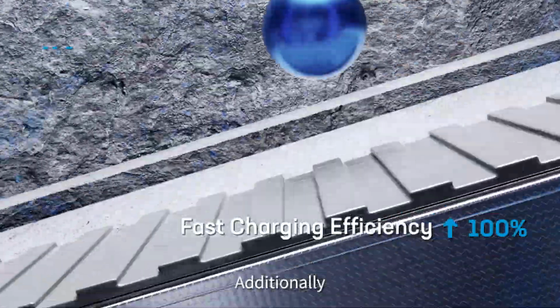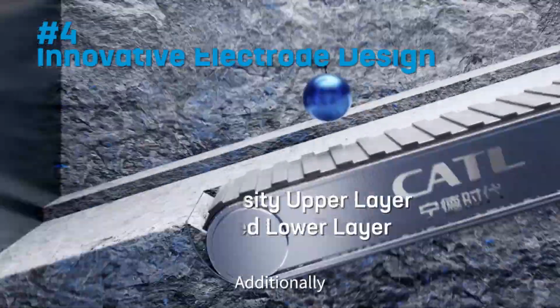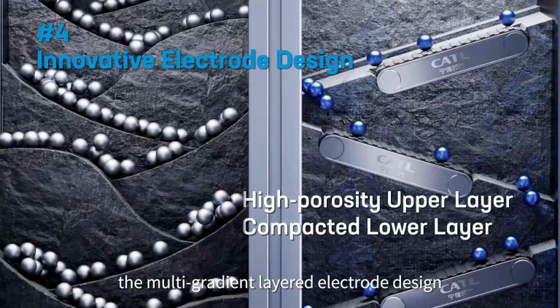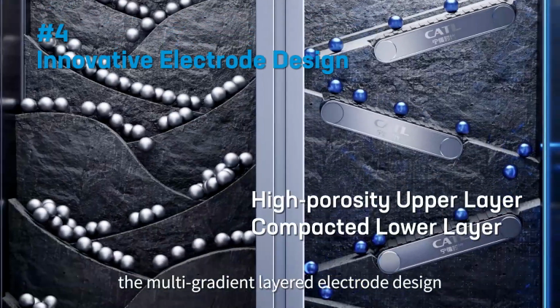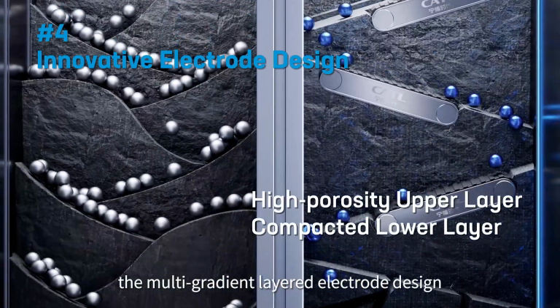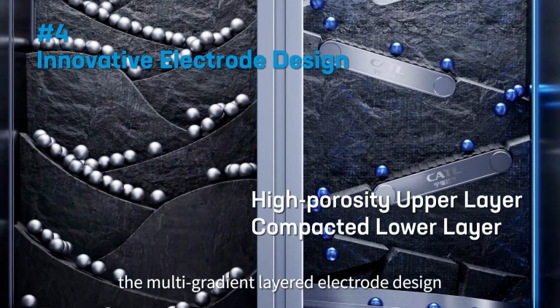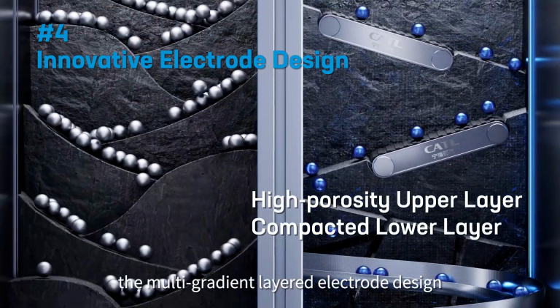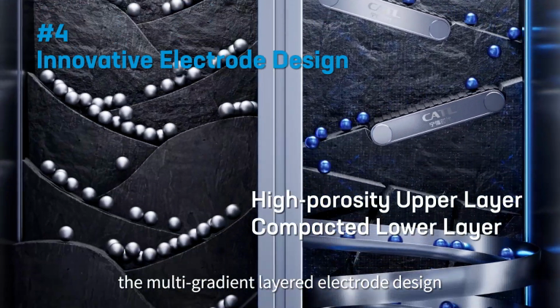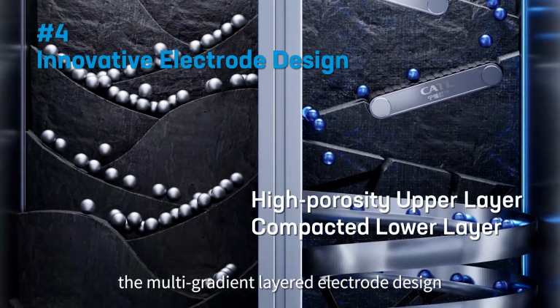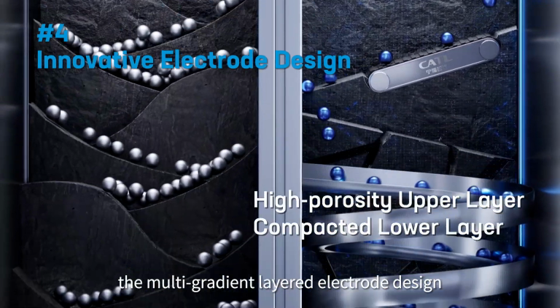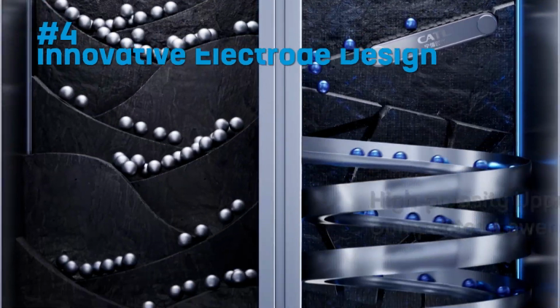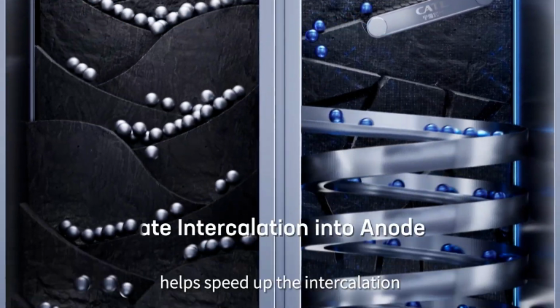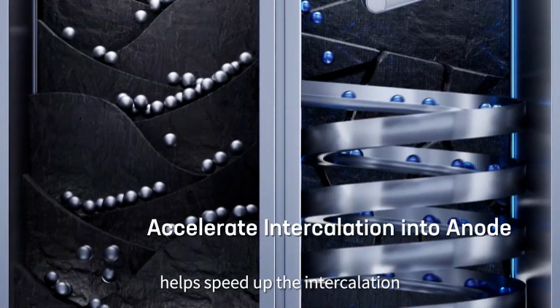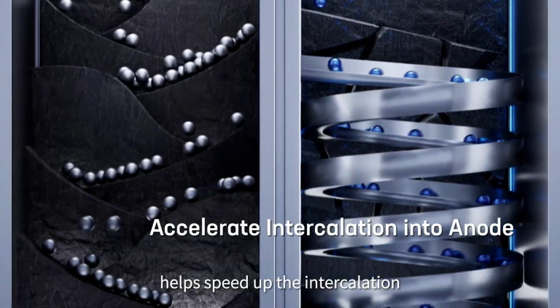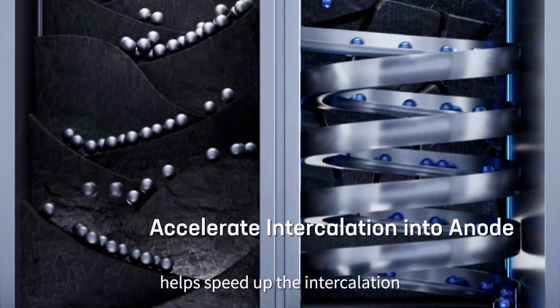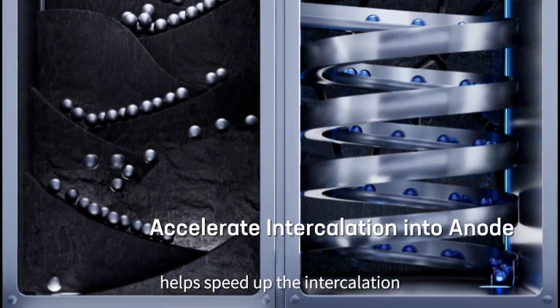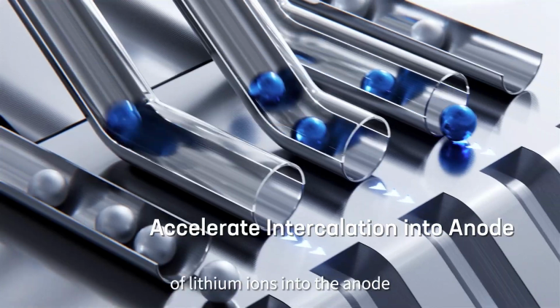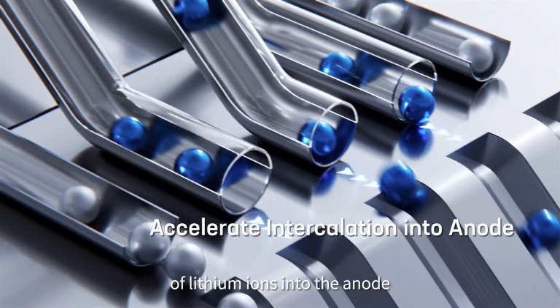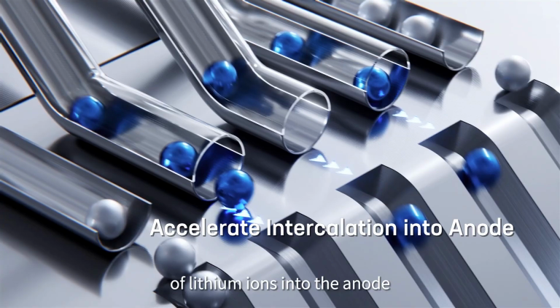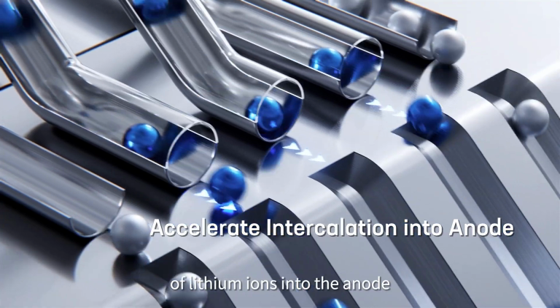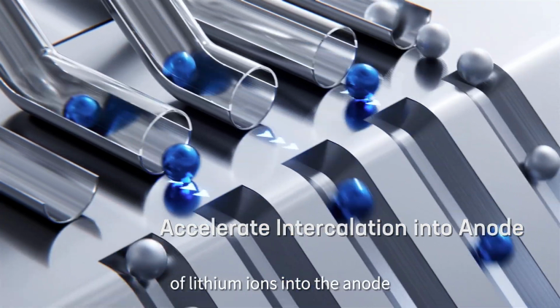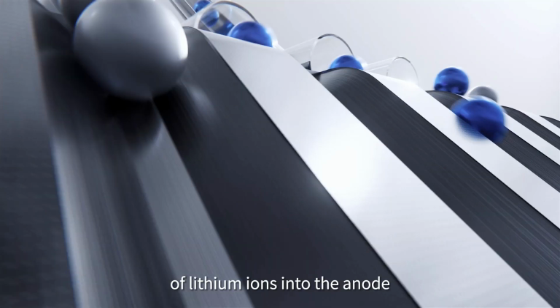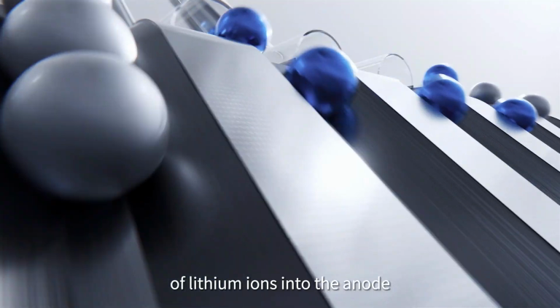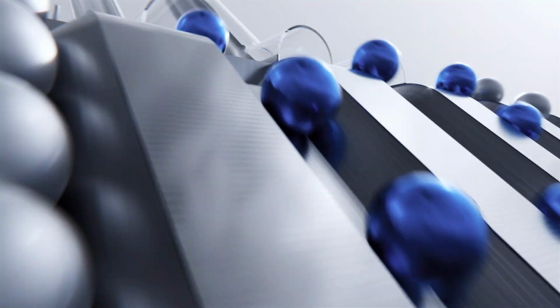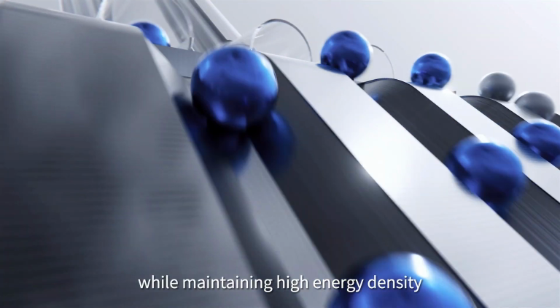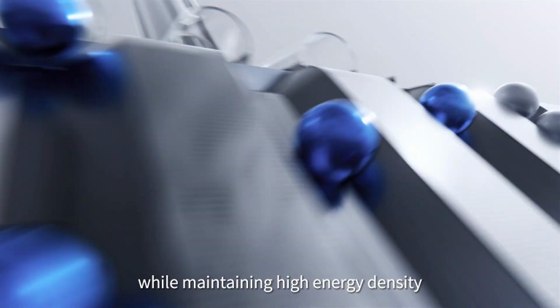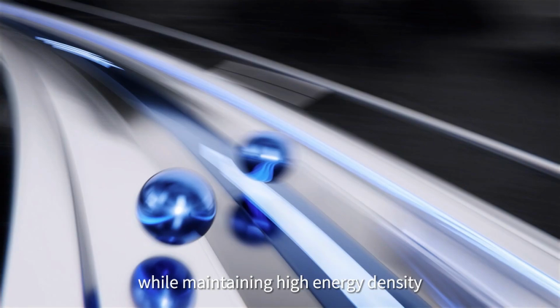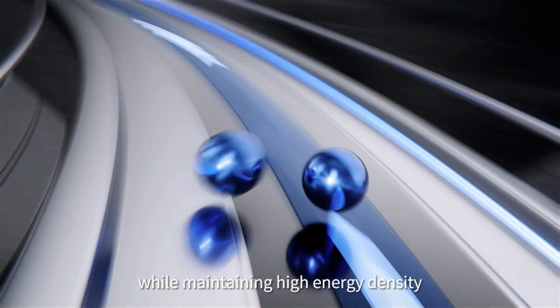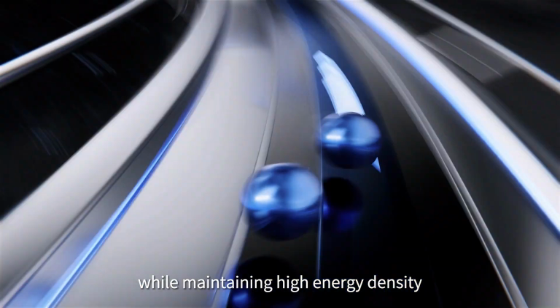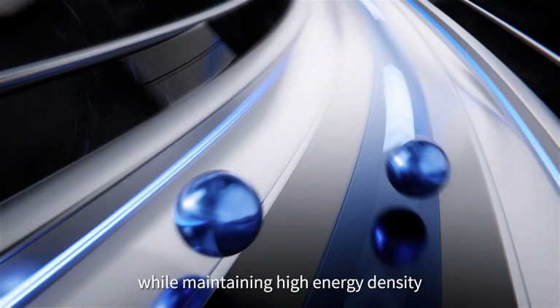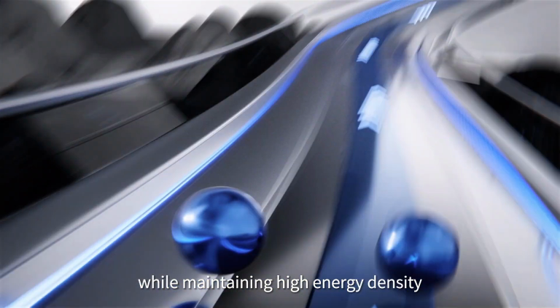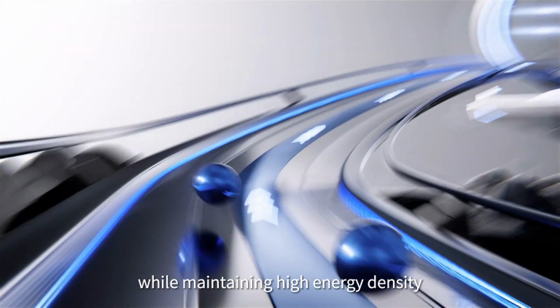Additionally, the multi-gradient layered electrode design will speed up the intercalation of lithium ions into the anode while maintaining high energy density.